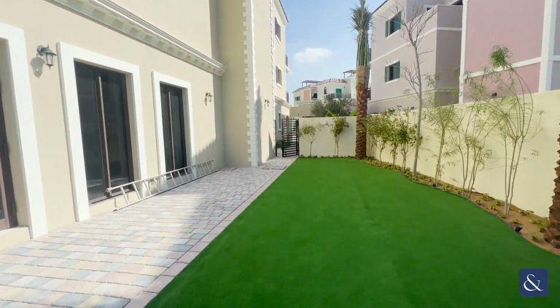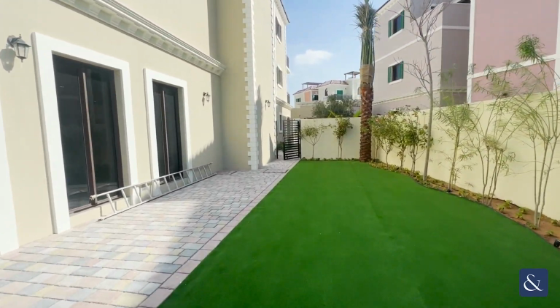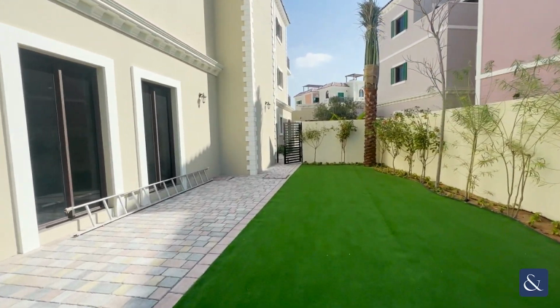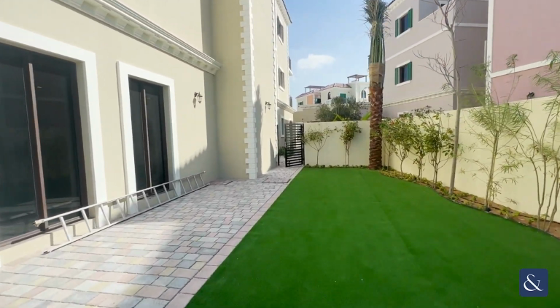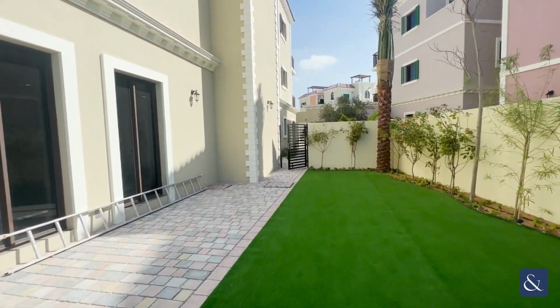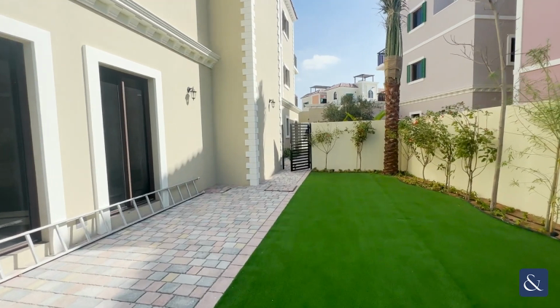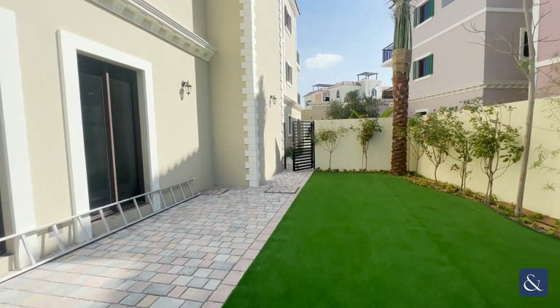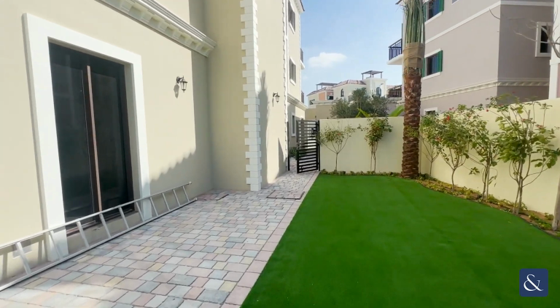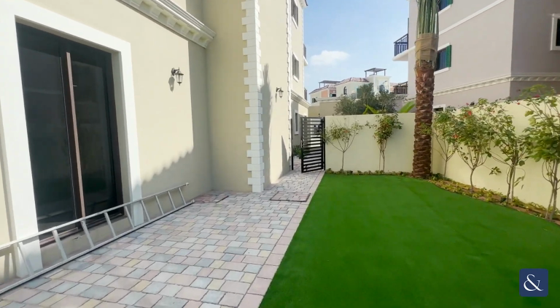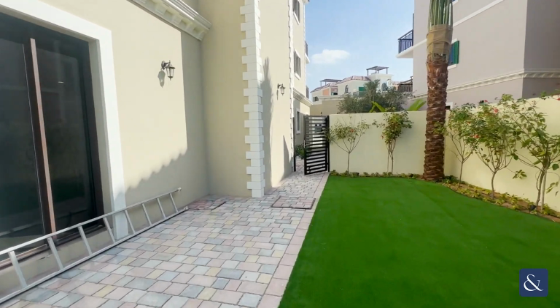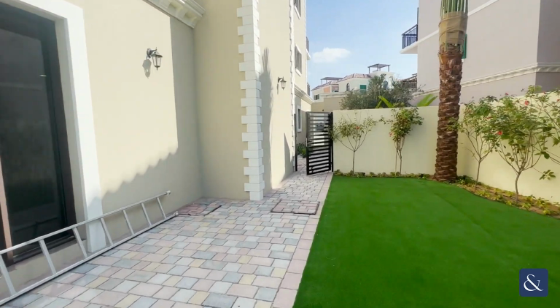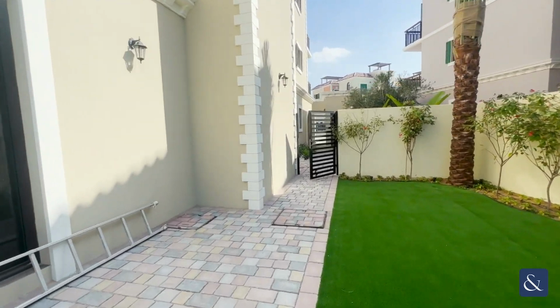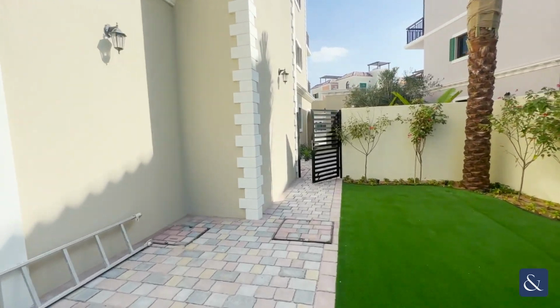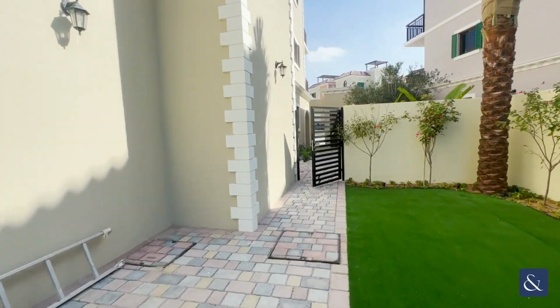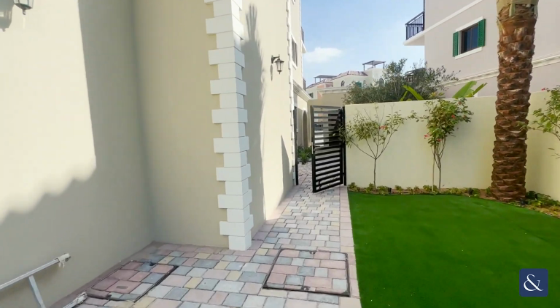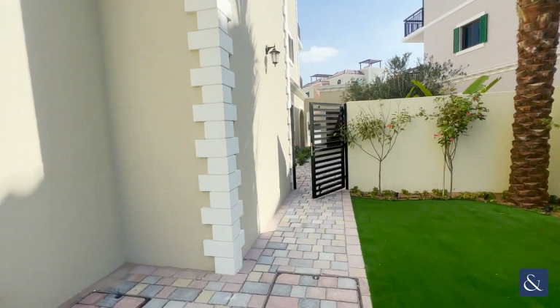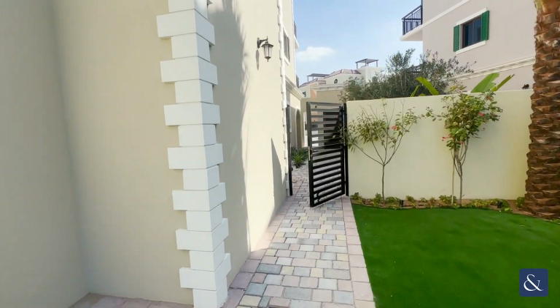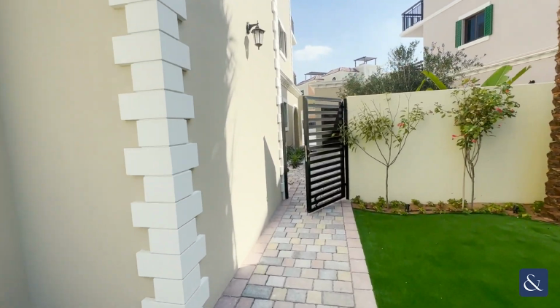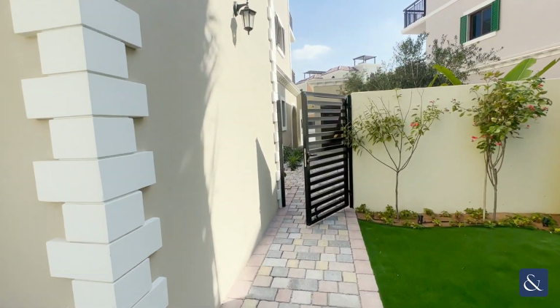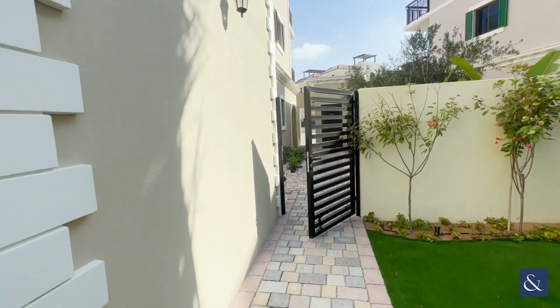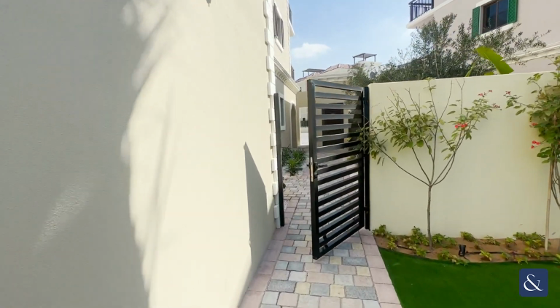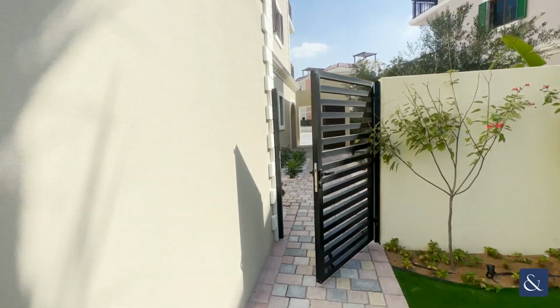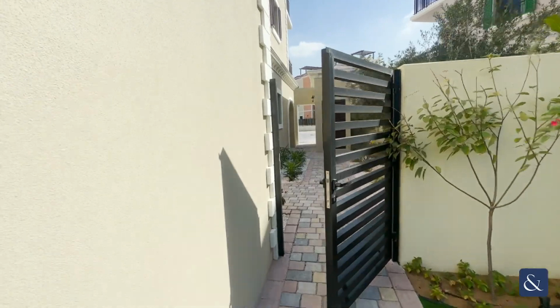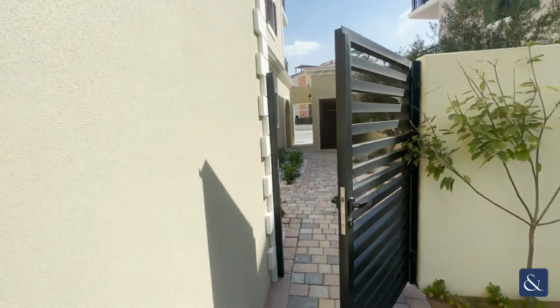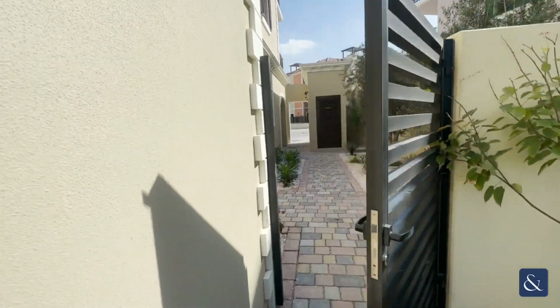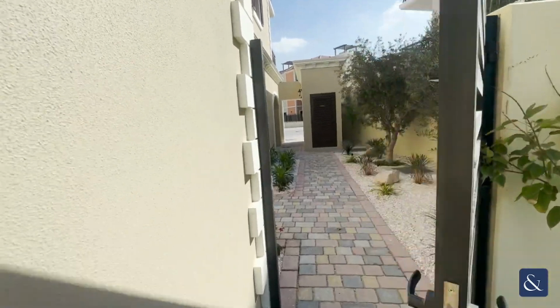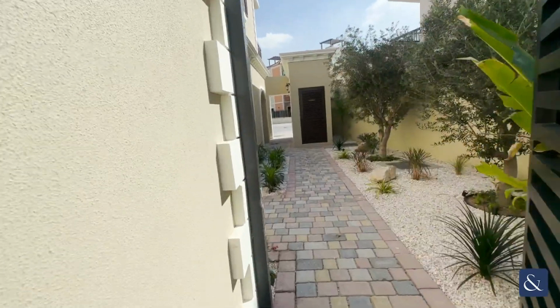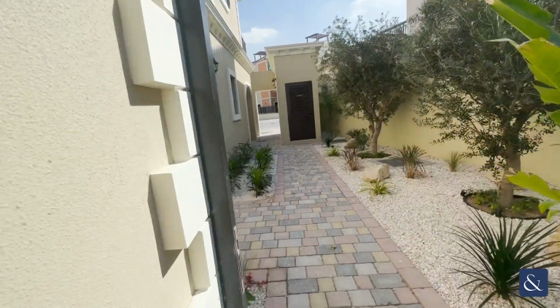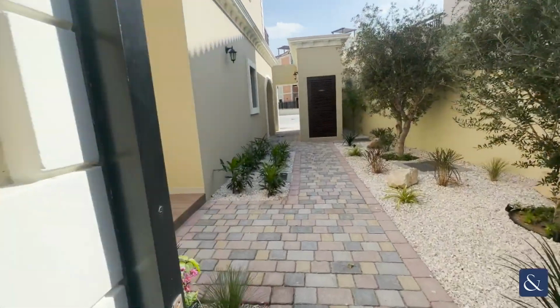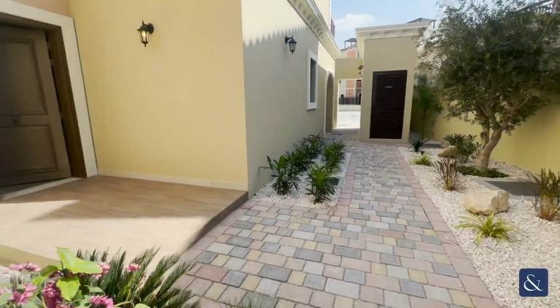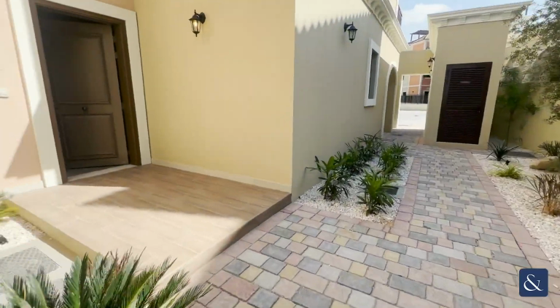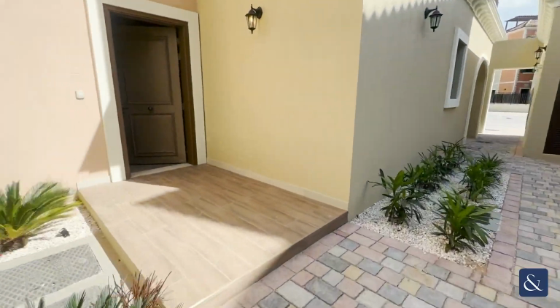The property measures just around 8,000 square feet and it's never been lived in before. Sur La Mer is a brand new development for those who don't know.